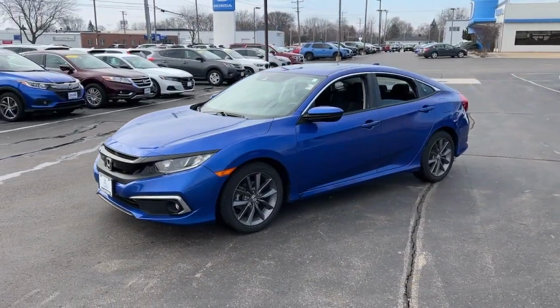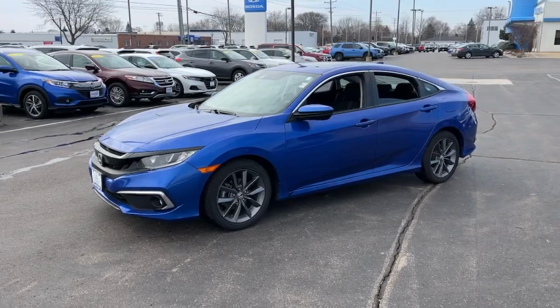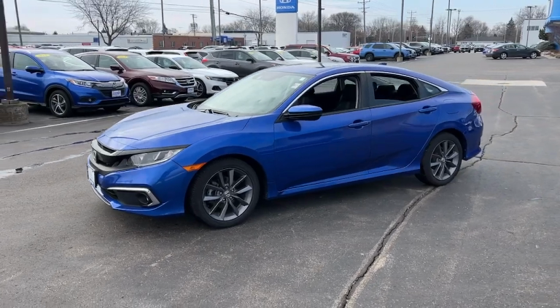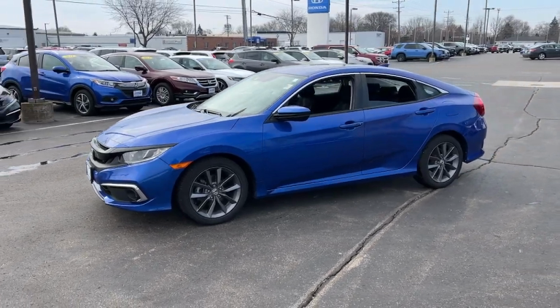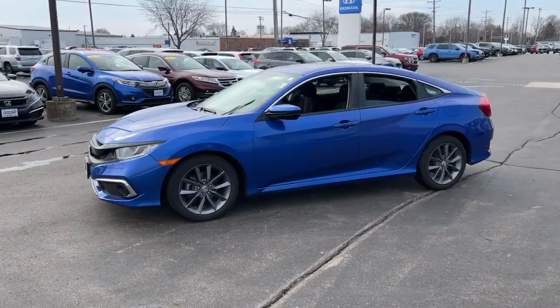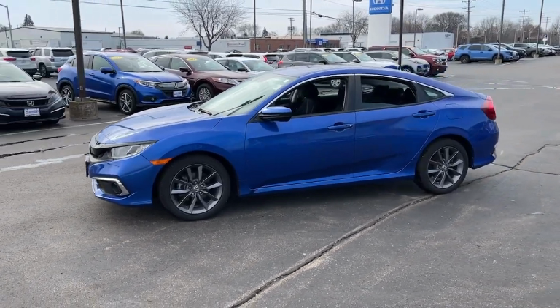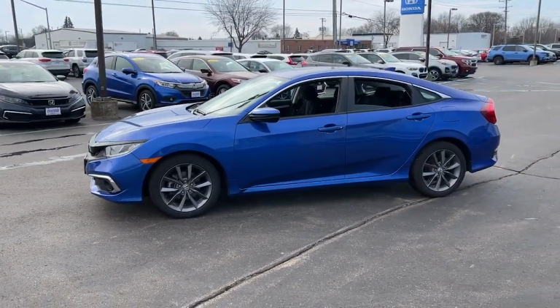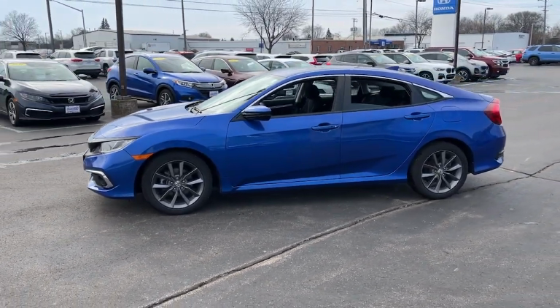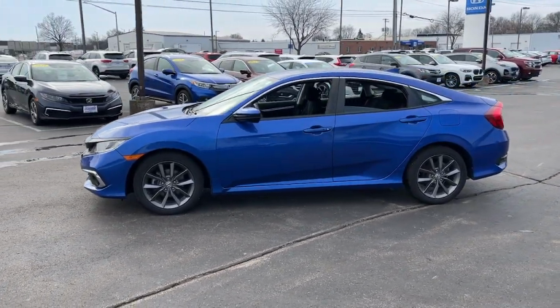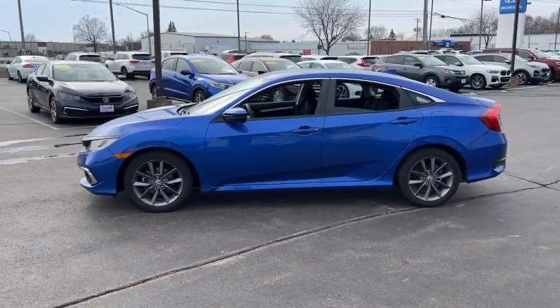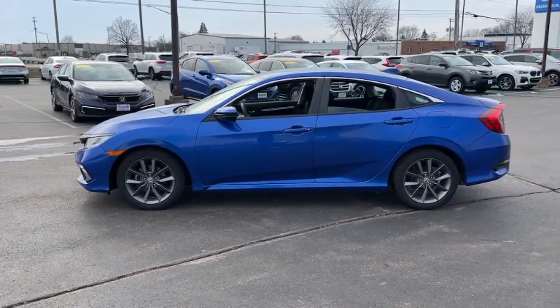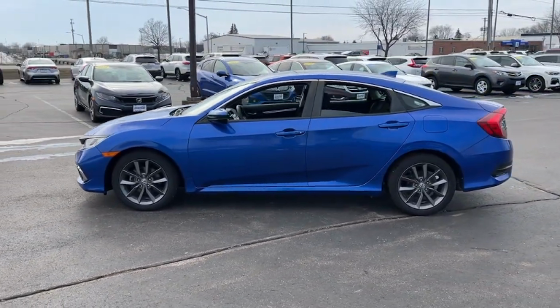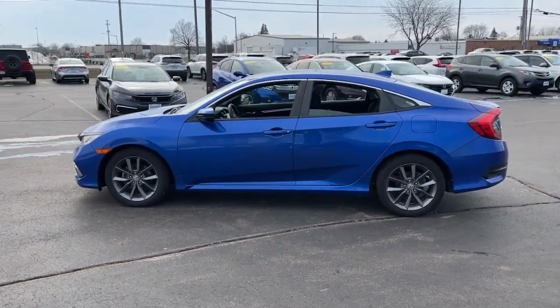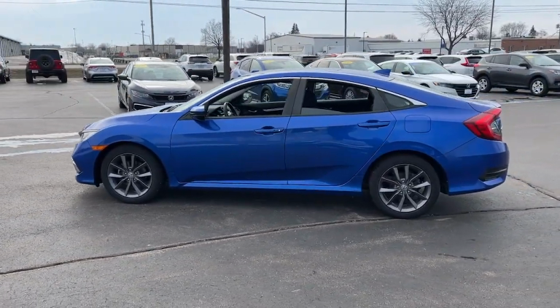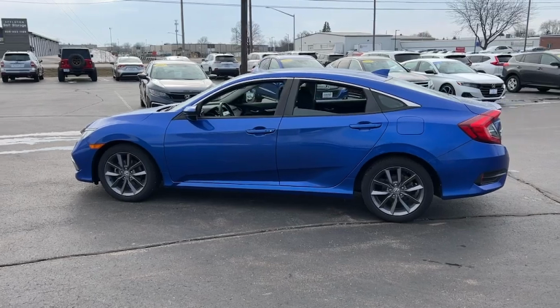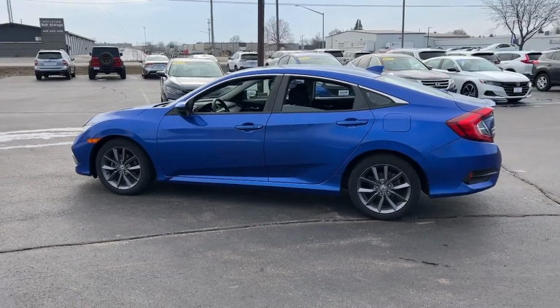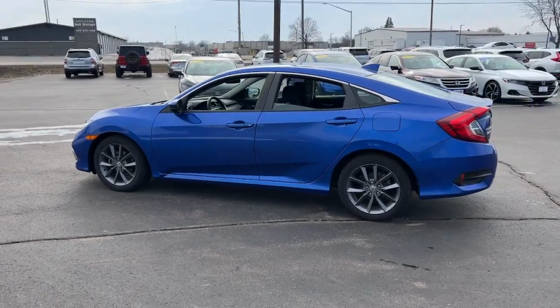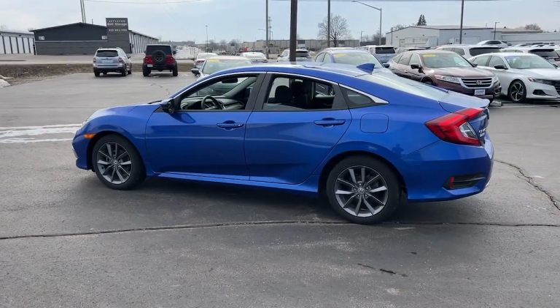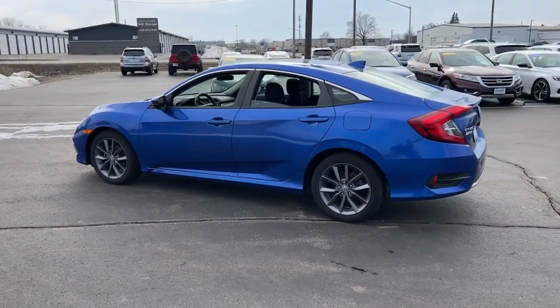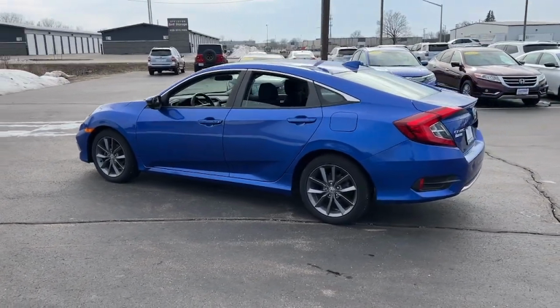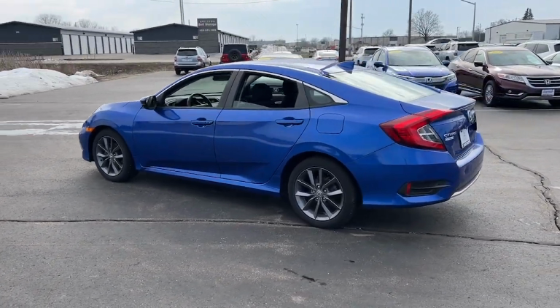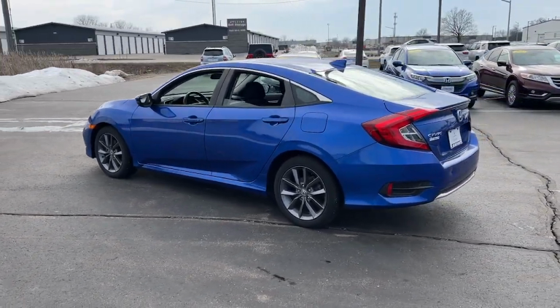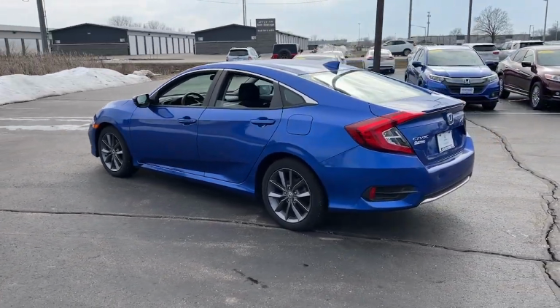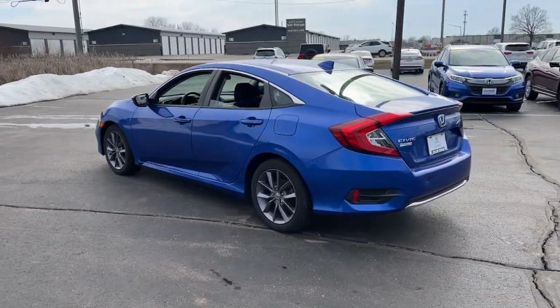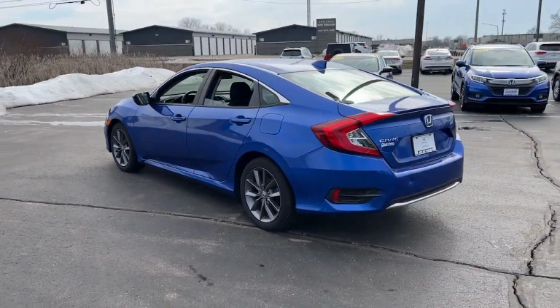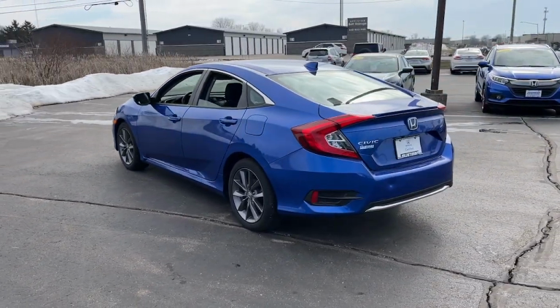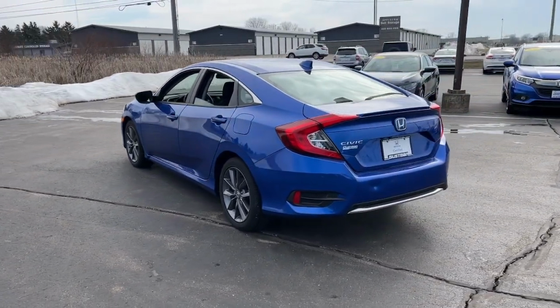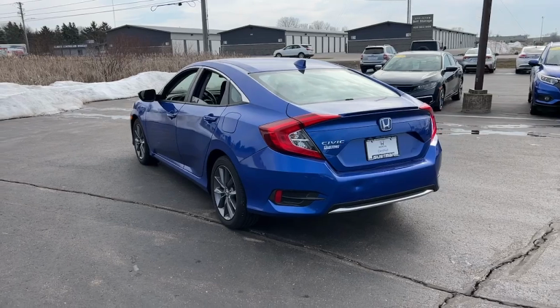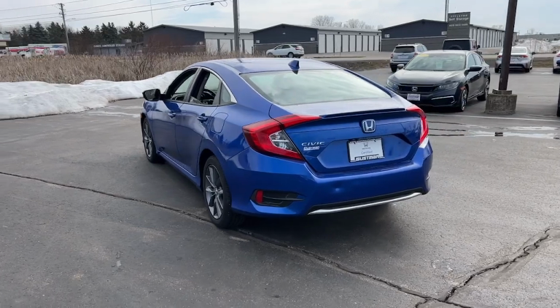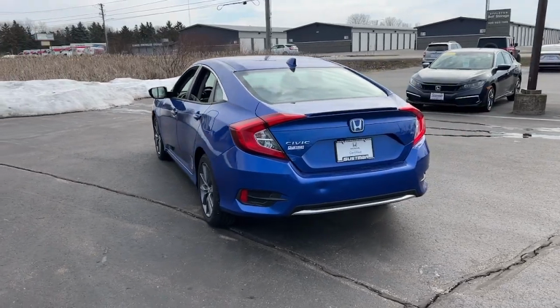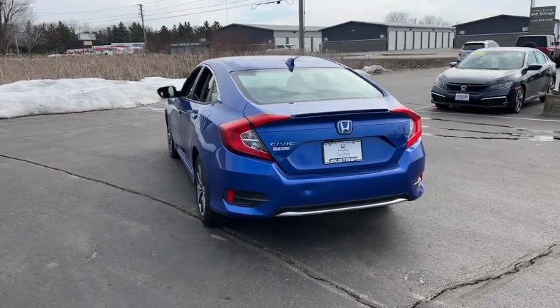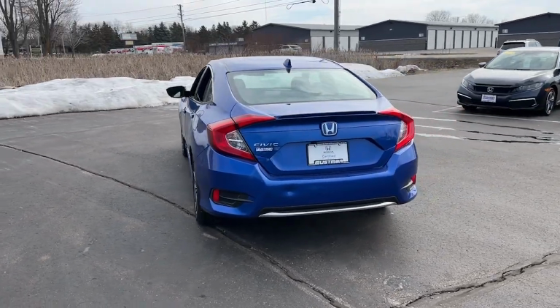Presenting the Honda Civic sedan — the iconic, sophisticated compact that sets the standard for comfort, reliability, performance, and efficiency. The following are some of this vehicle's highlighted options.